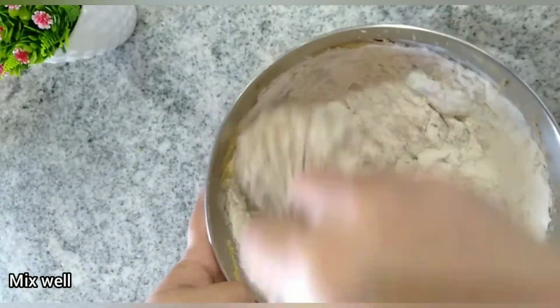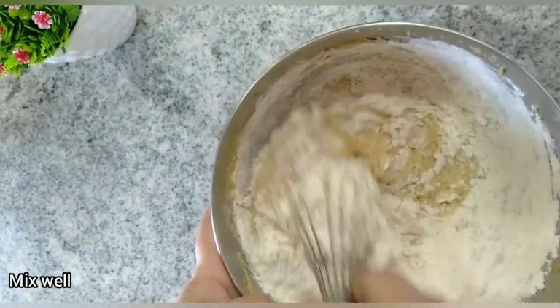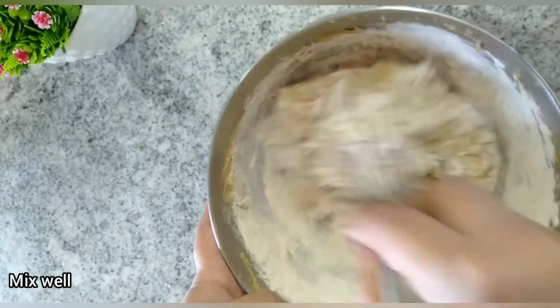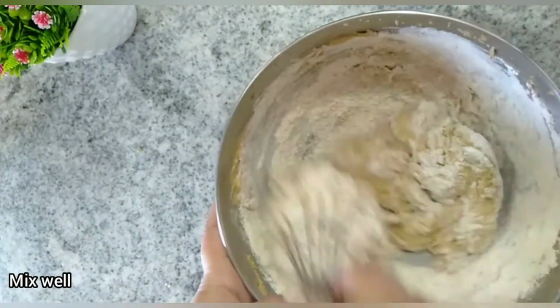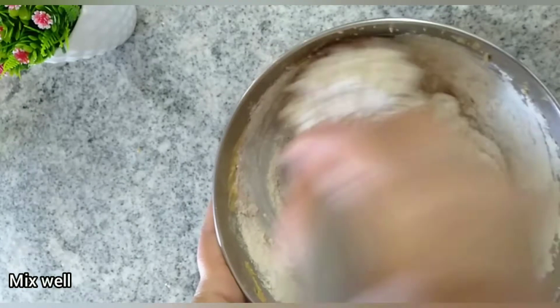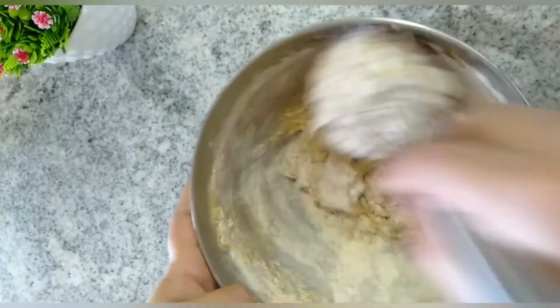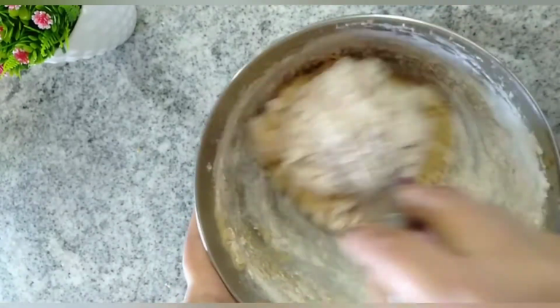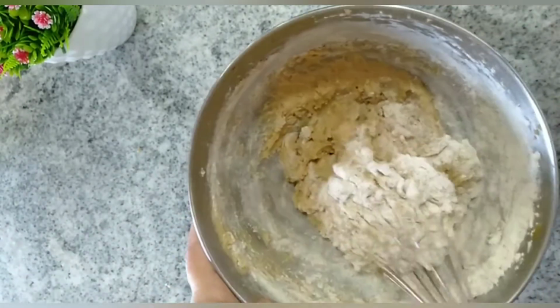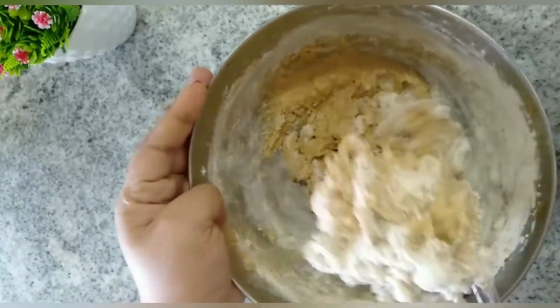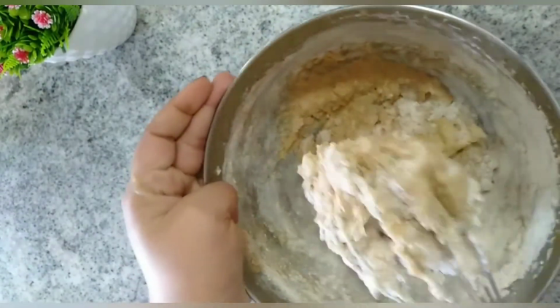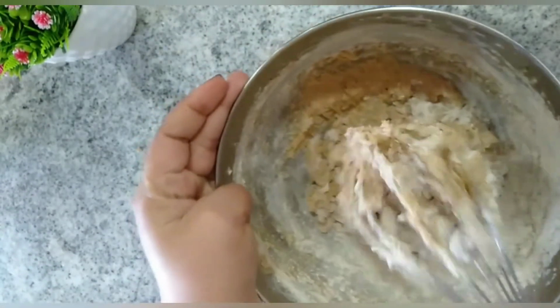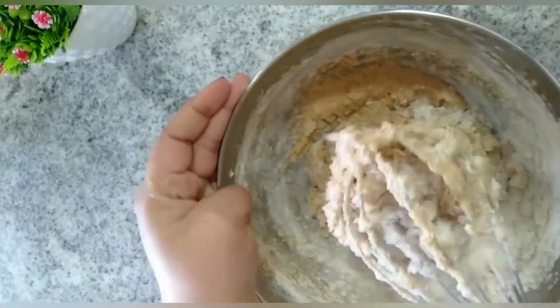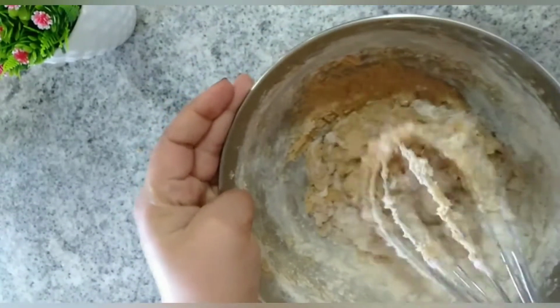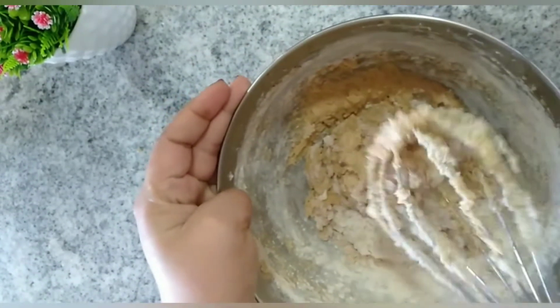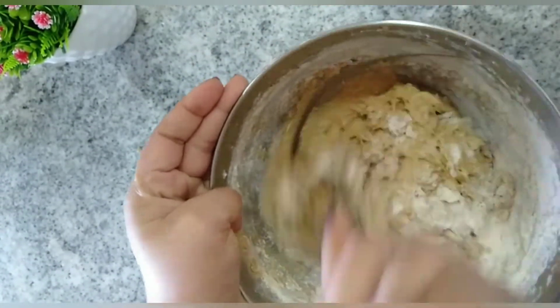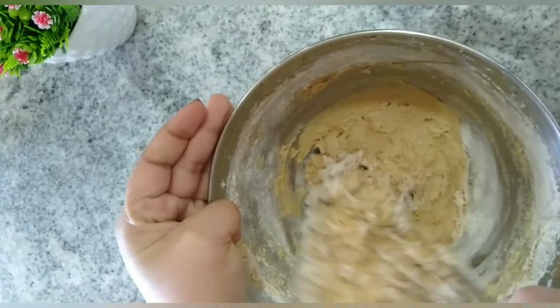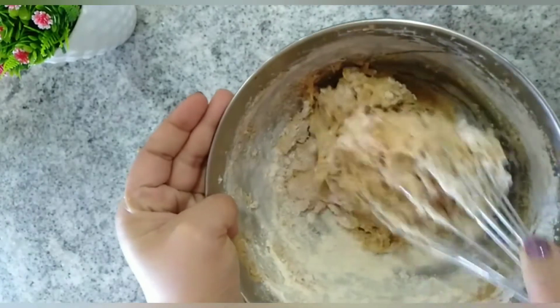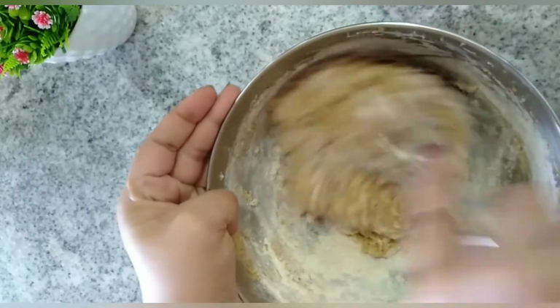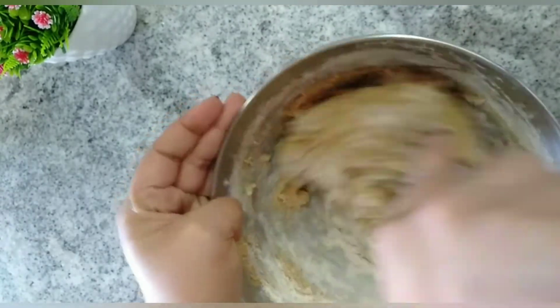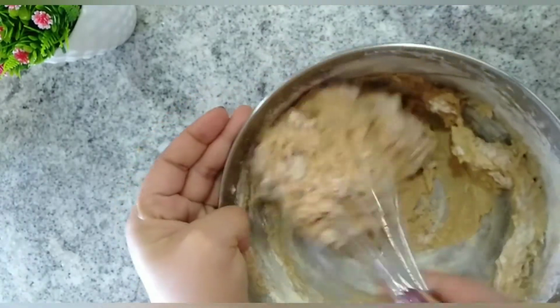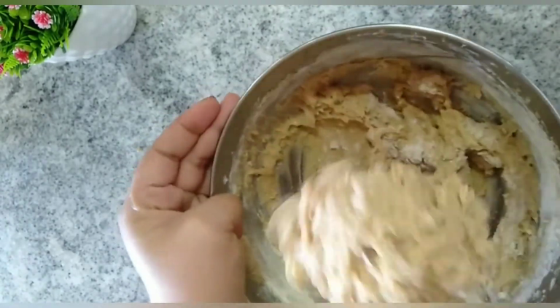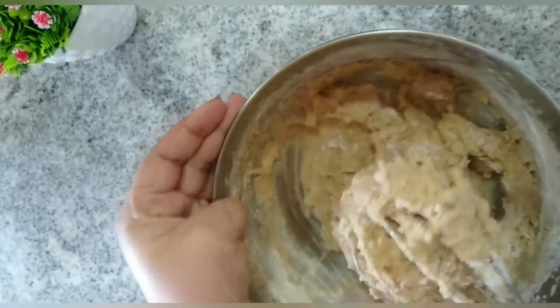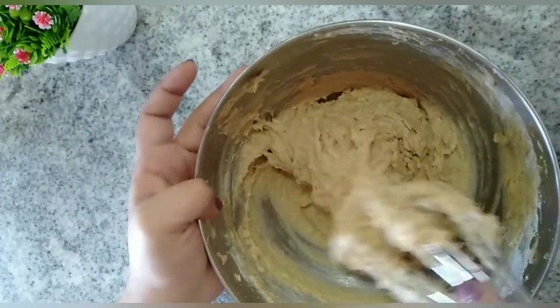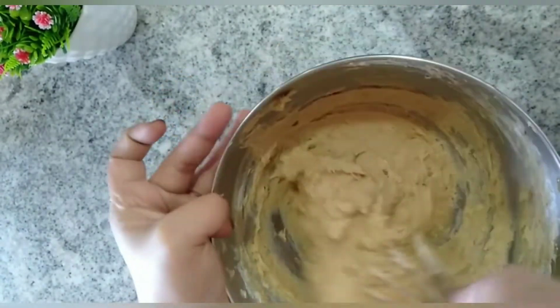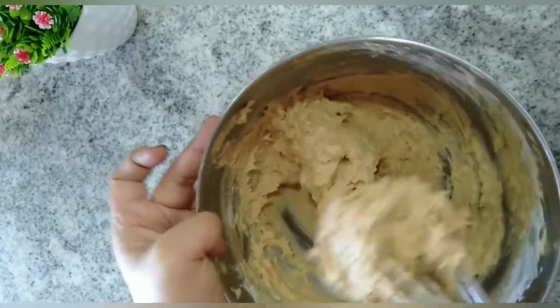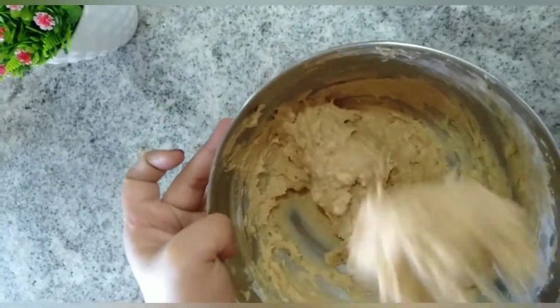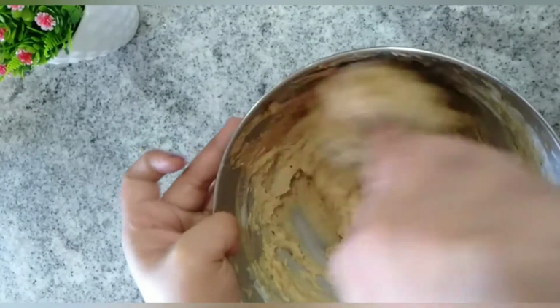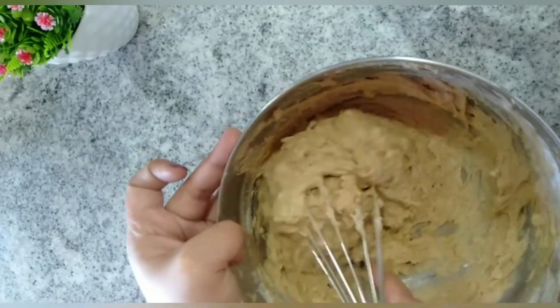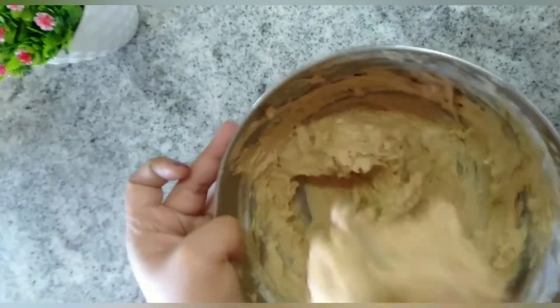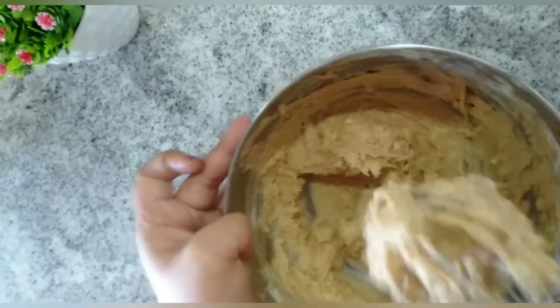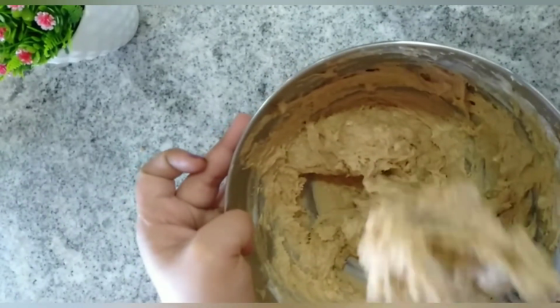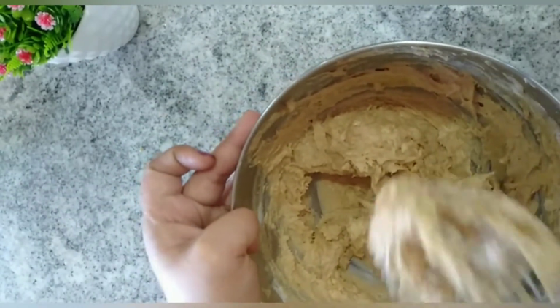After mixing the mashed bananas into the batter, add in the remaining flour and mix well. I will show you the crumb texture of the bread baked with milk and without milk so you can decide which one you prefer. I personally like the one without milk.